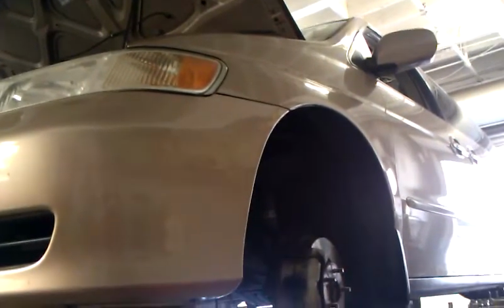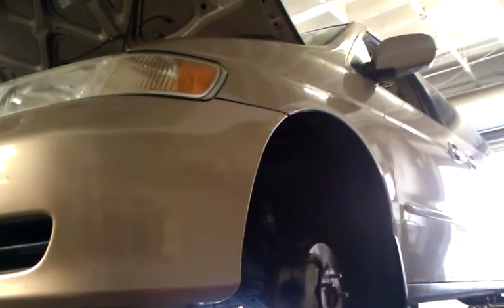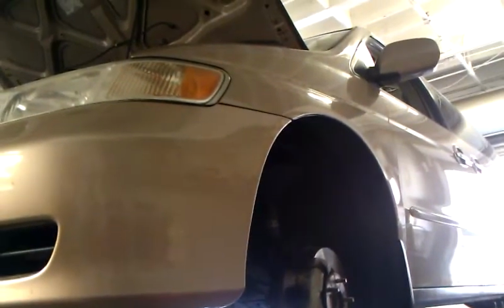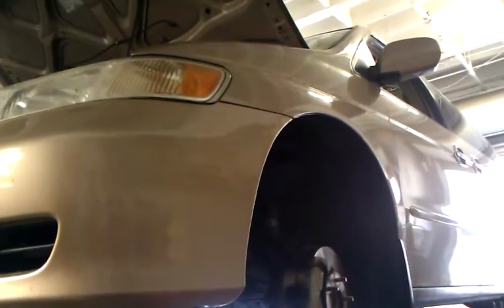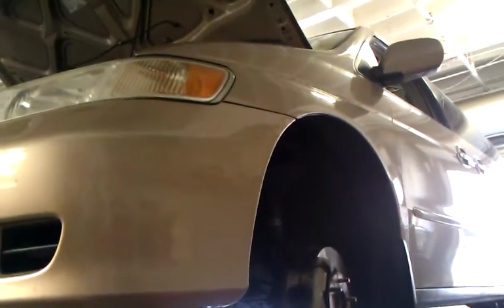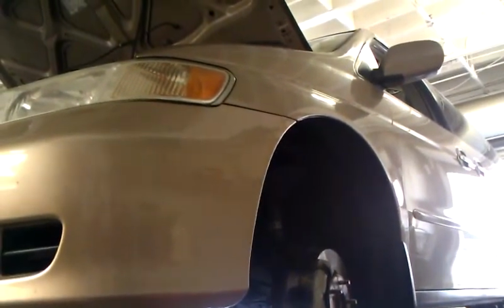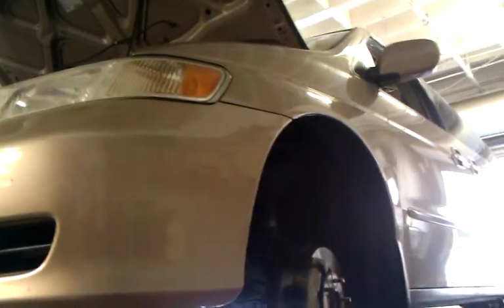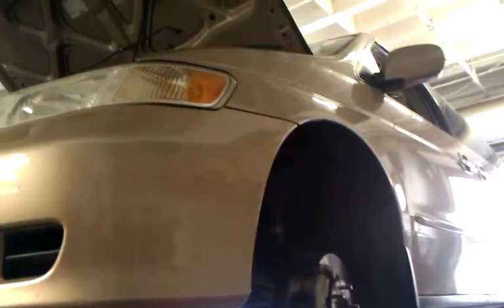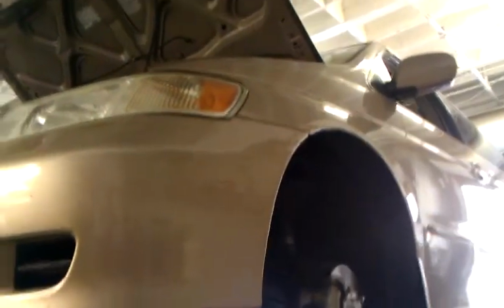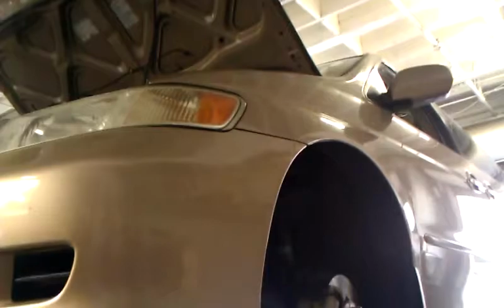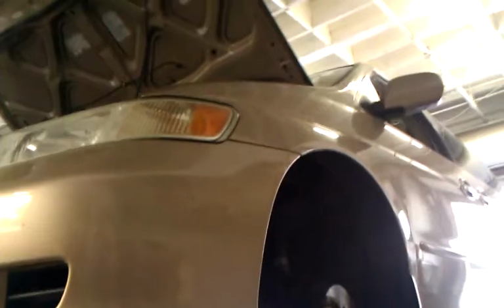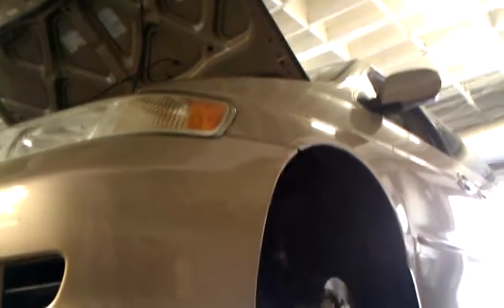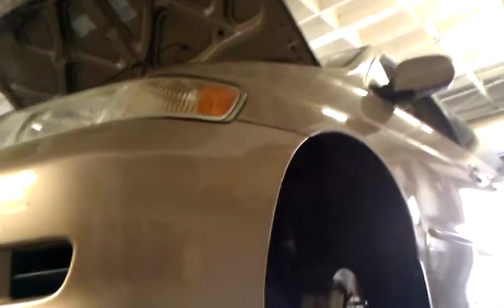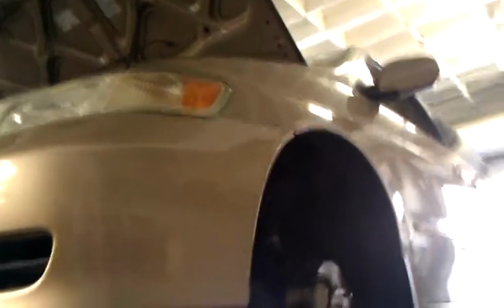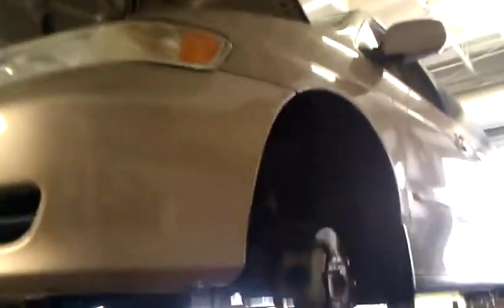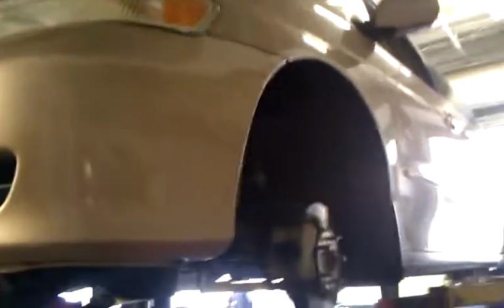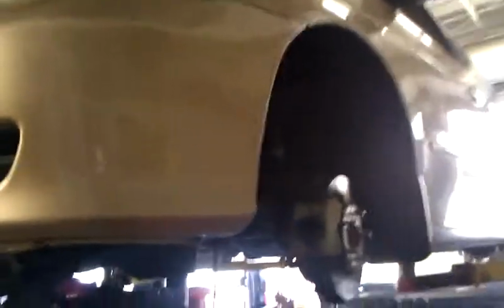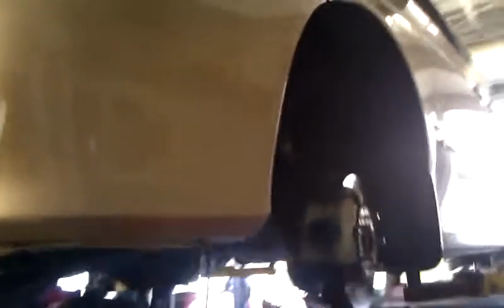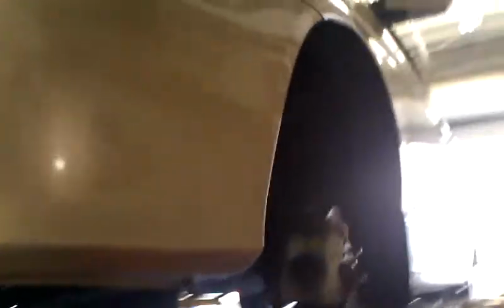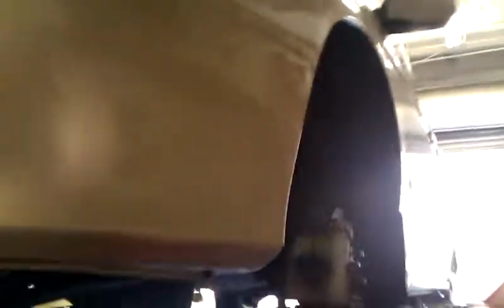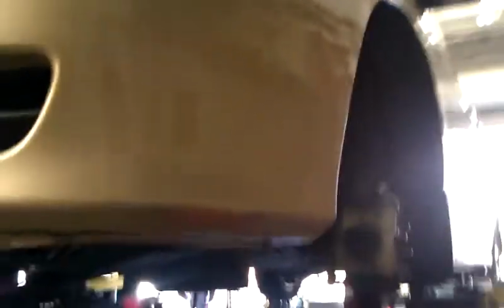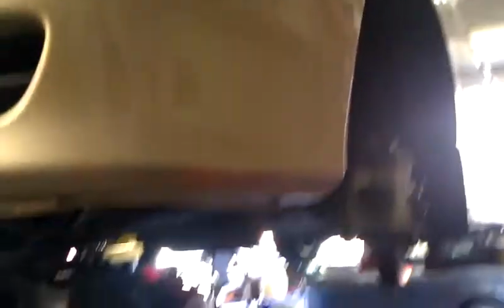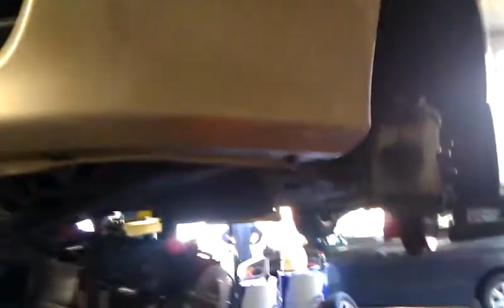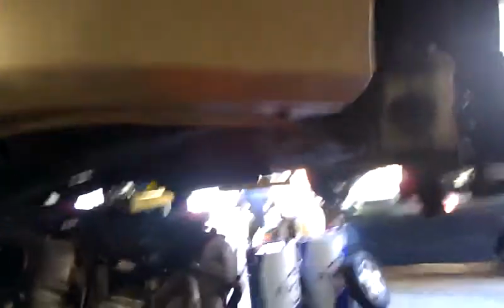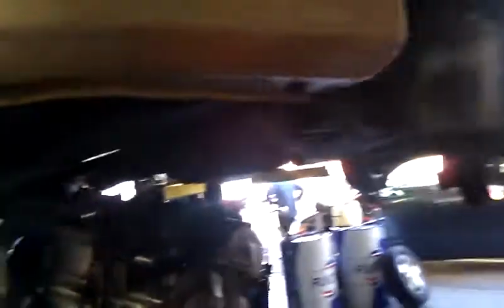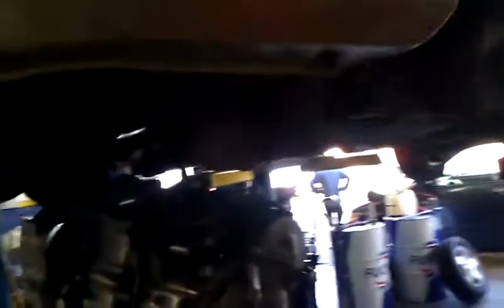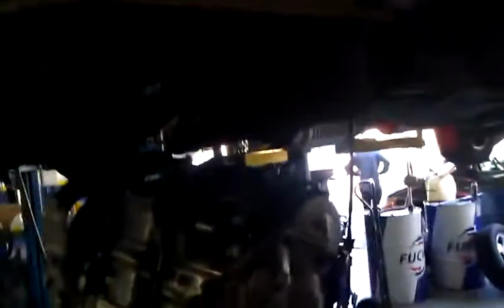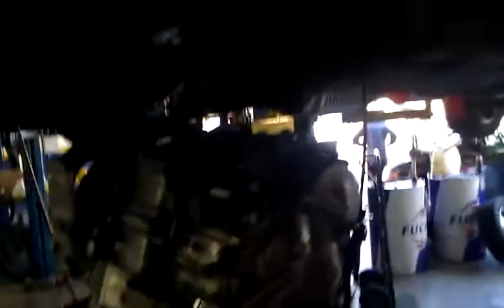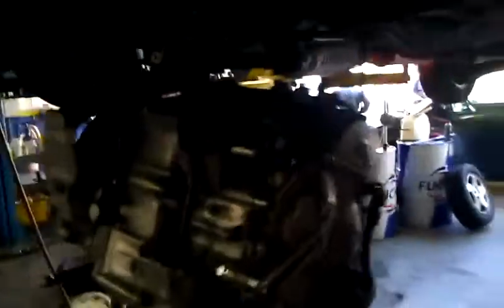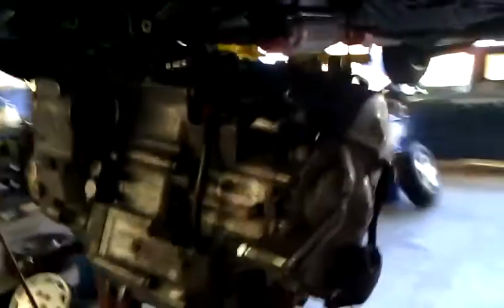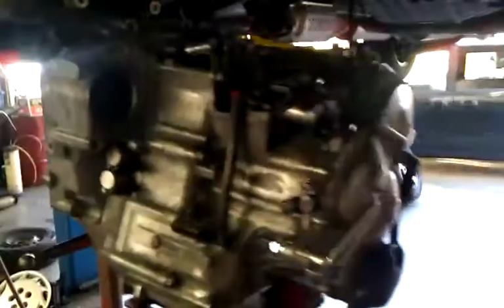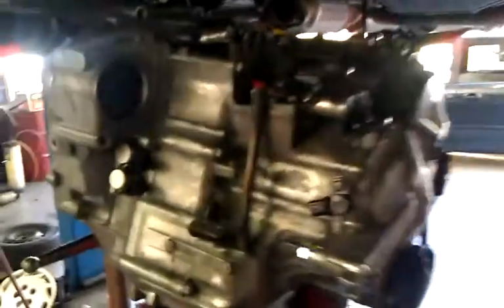2001 Honda Odyssey, the V6 engine — only about 70,000 to 80,000 miles — and the transmission went out.